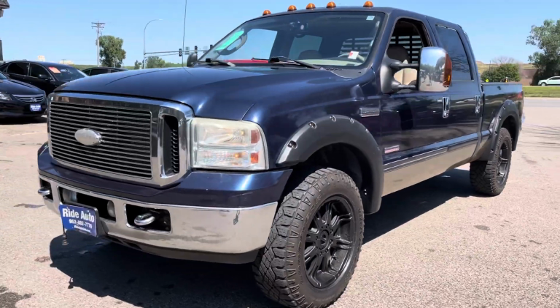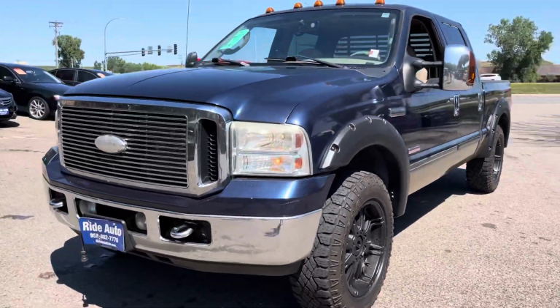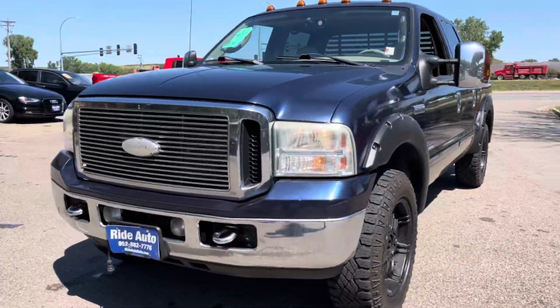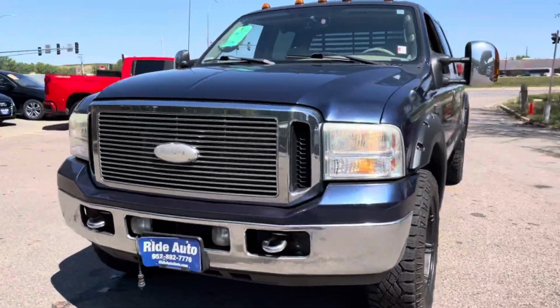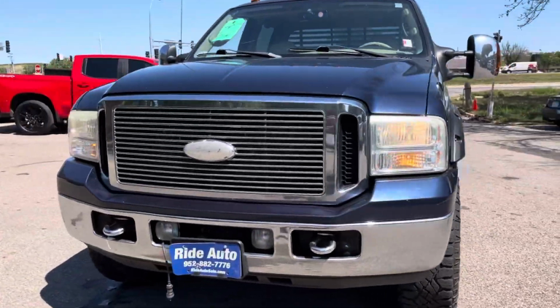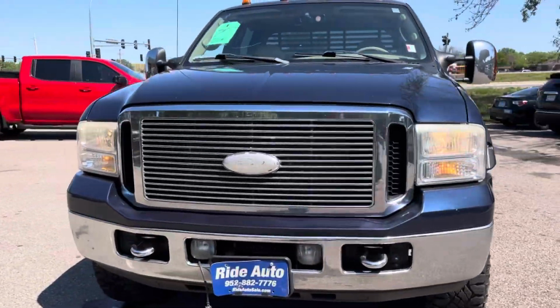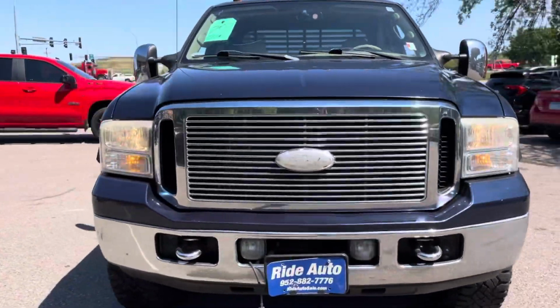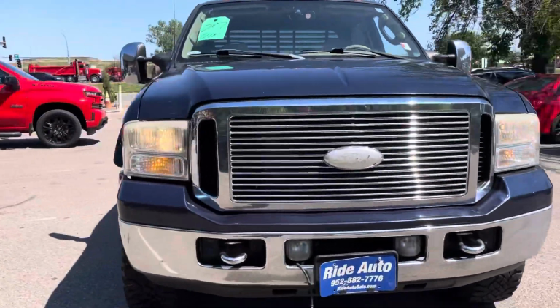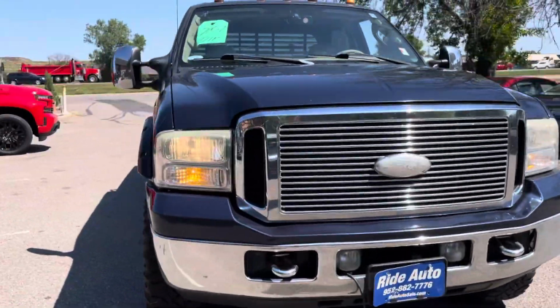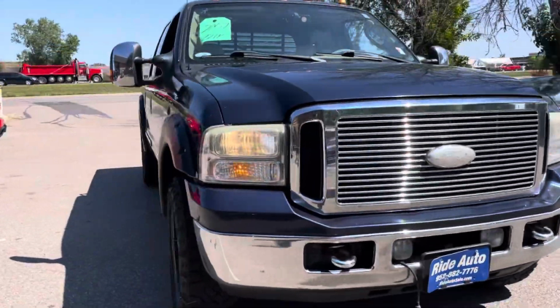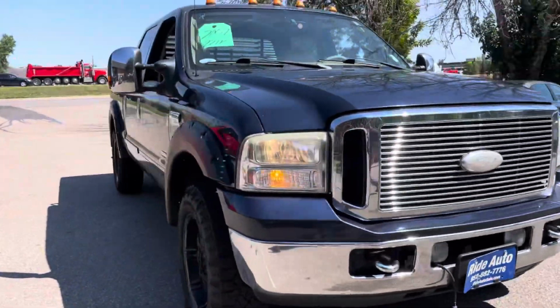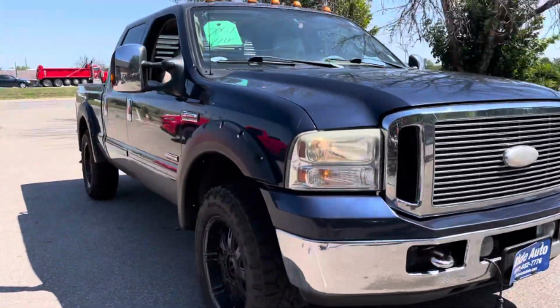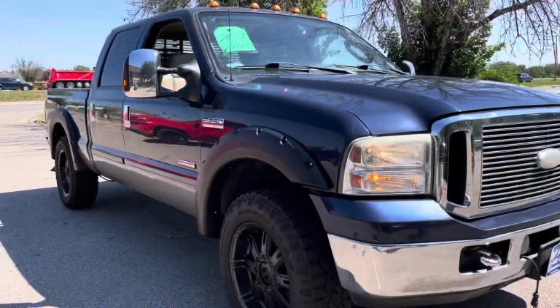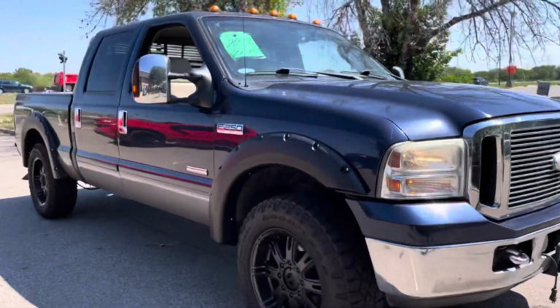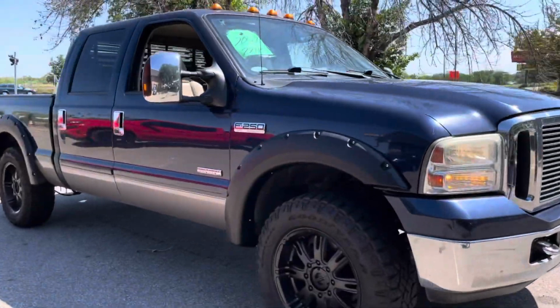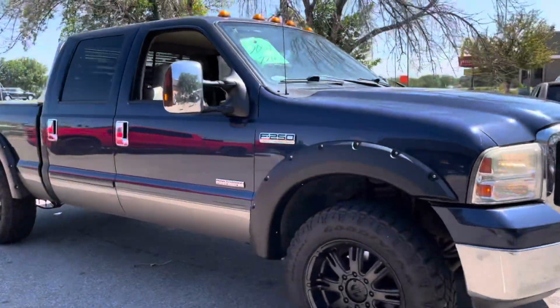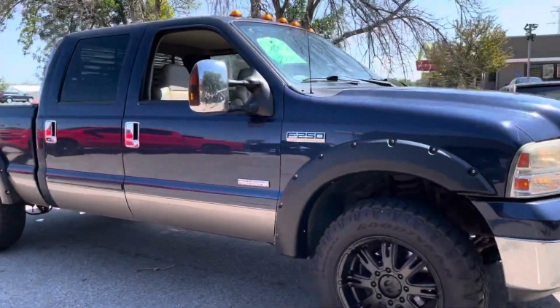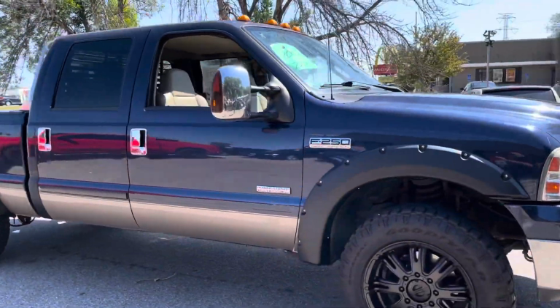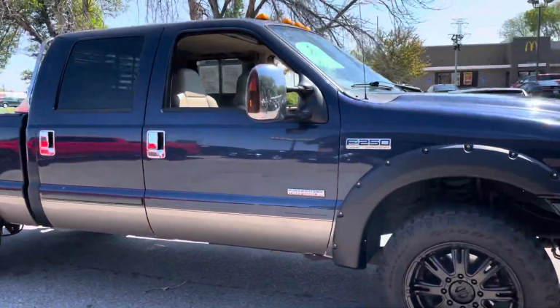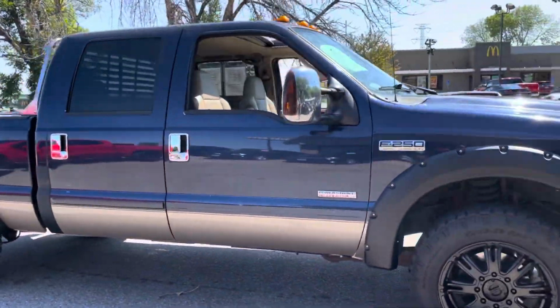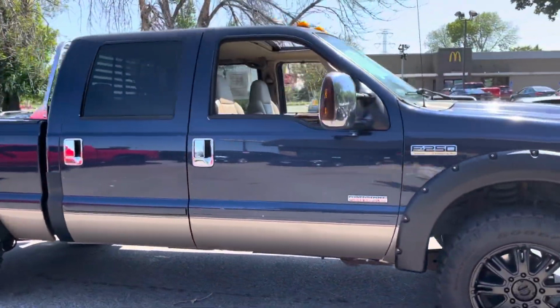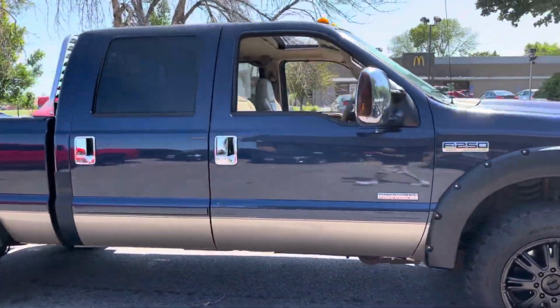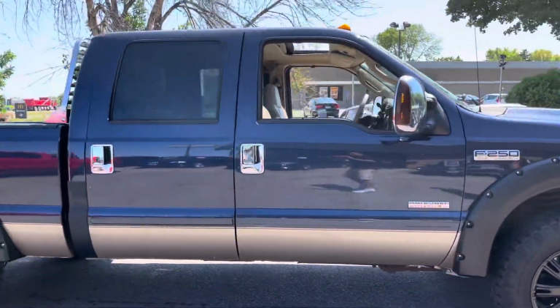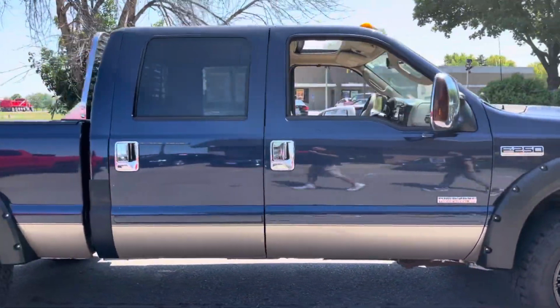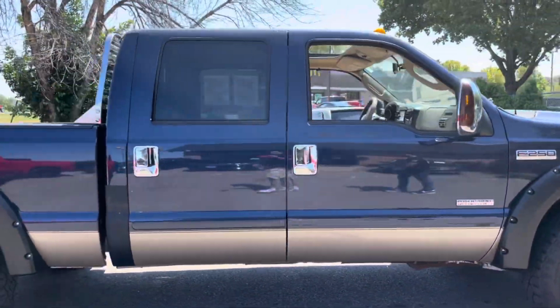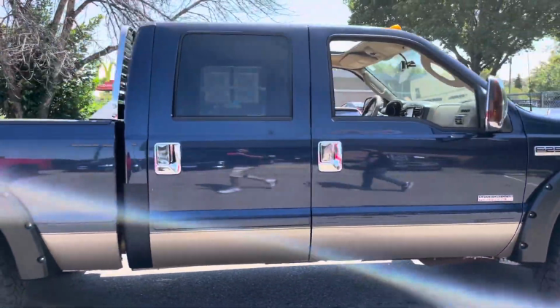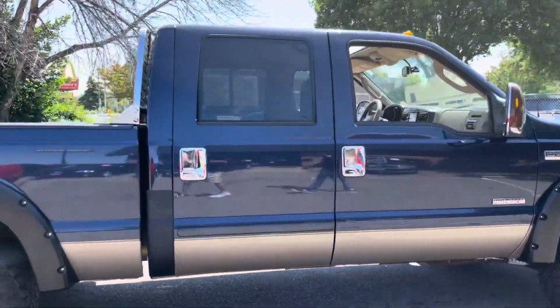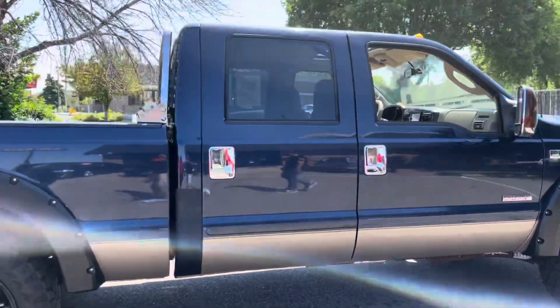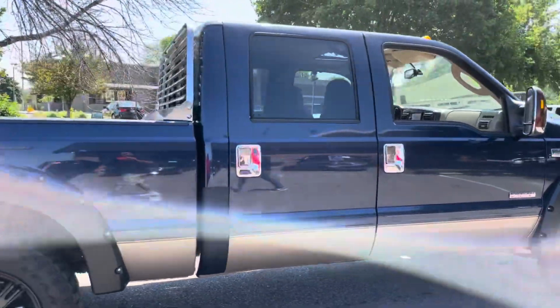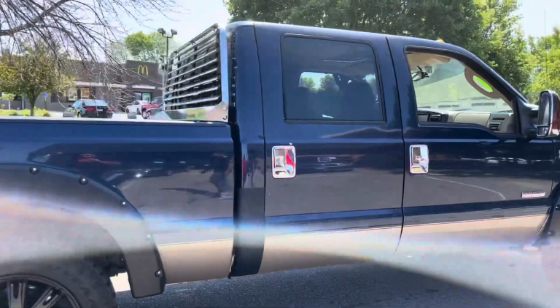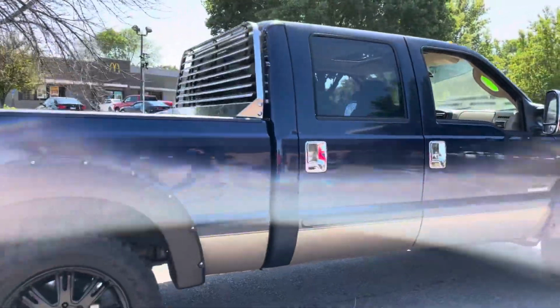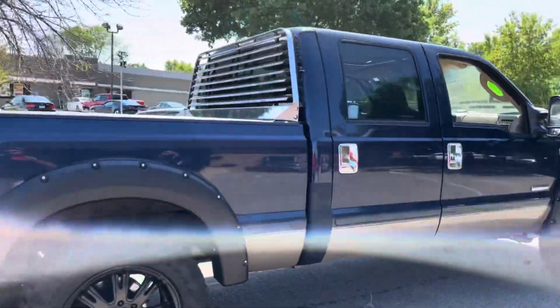Hello and welcome to Ride Auto. Today we have a 2007 Ford F-250 Super Duty. Last year this body style. This is a Lariat trim. It is a super cool four-door.